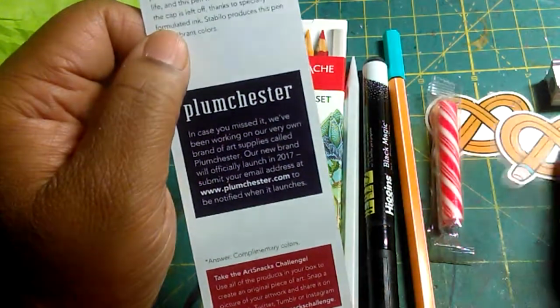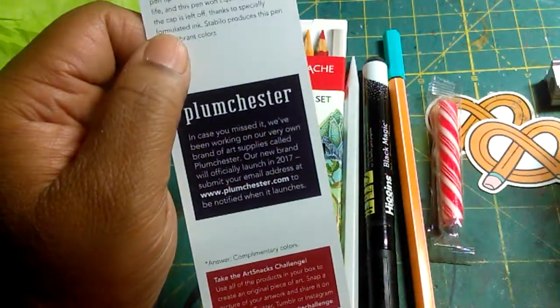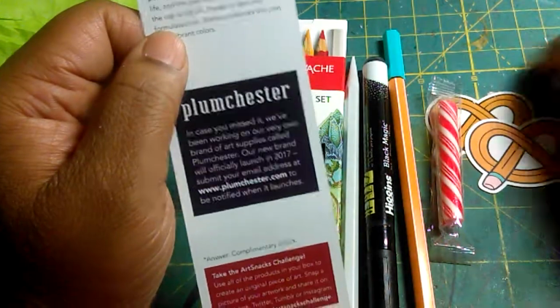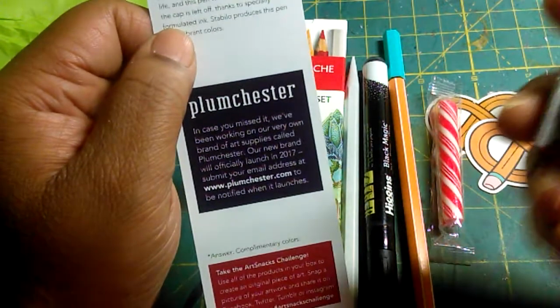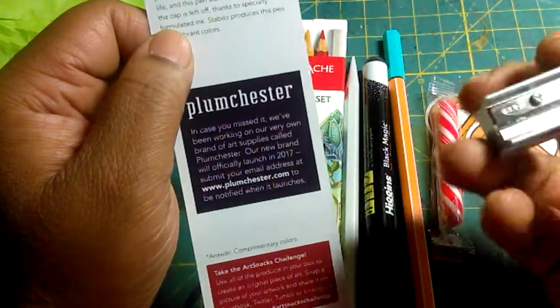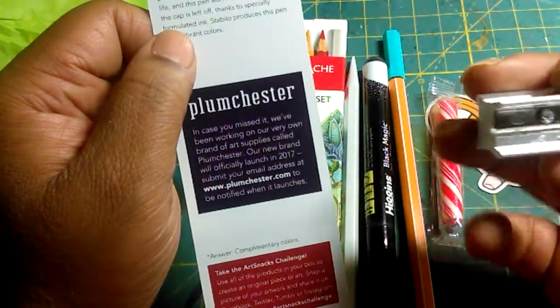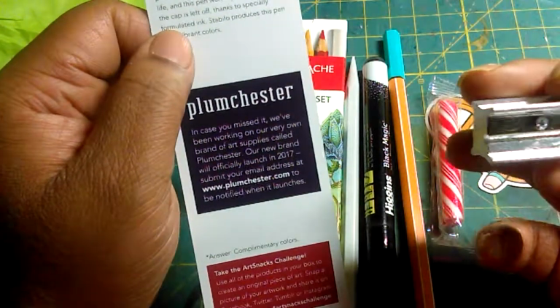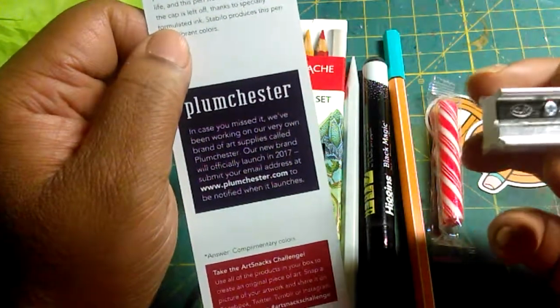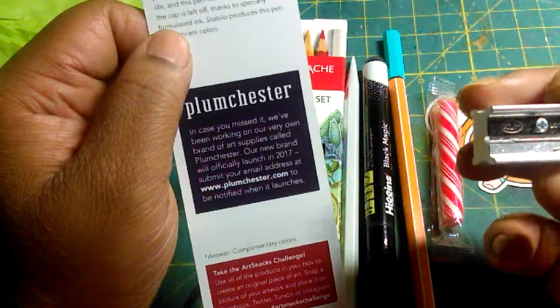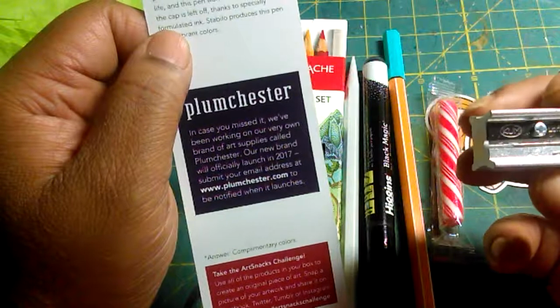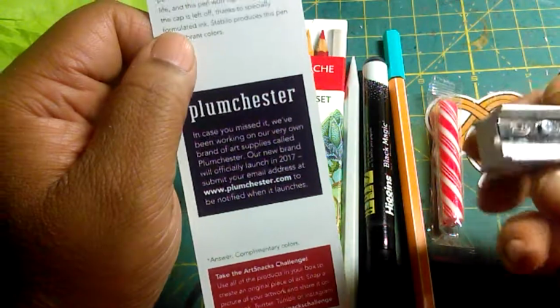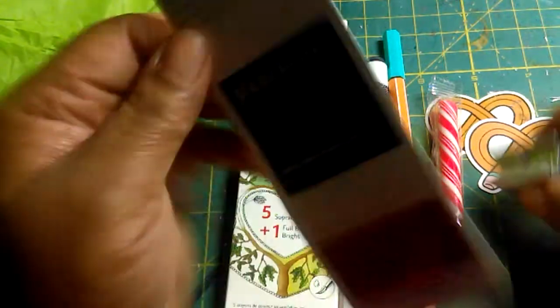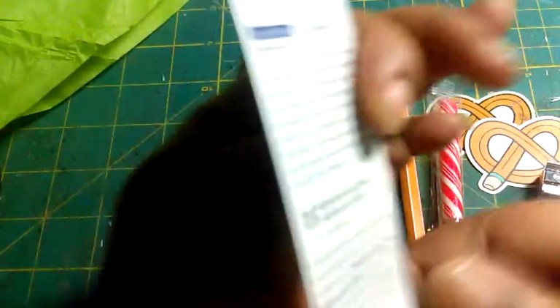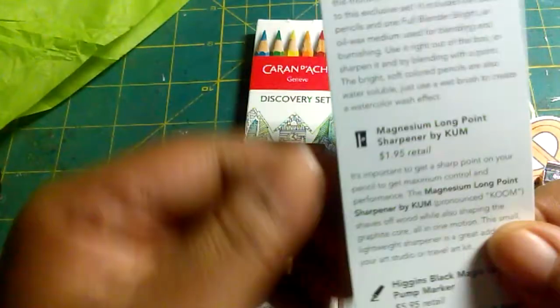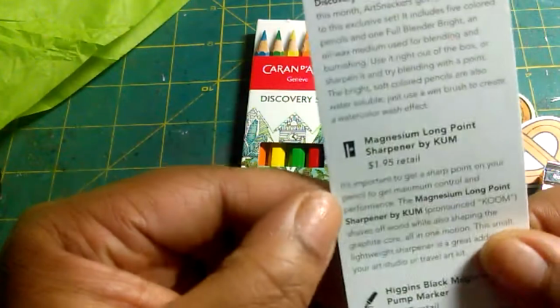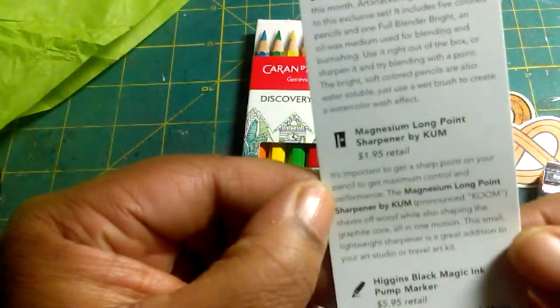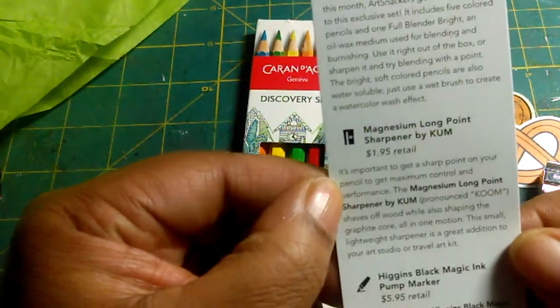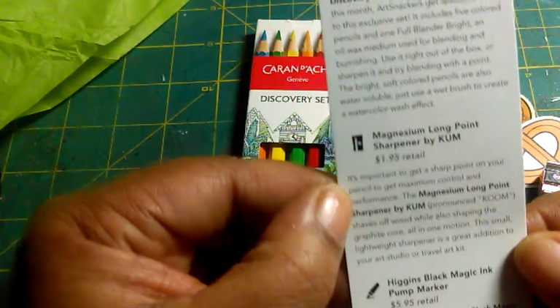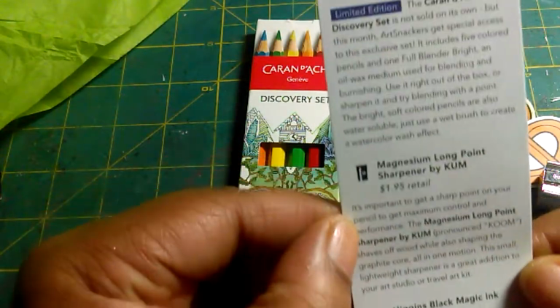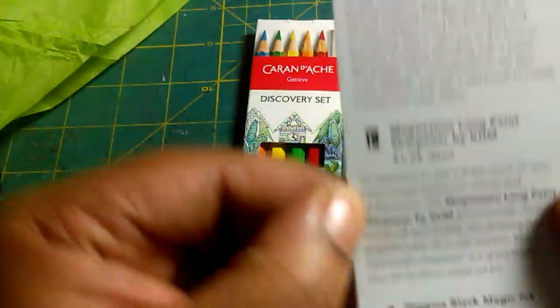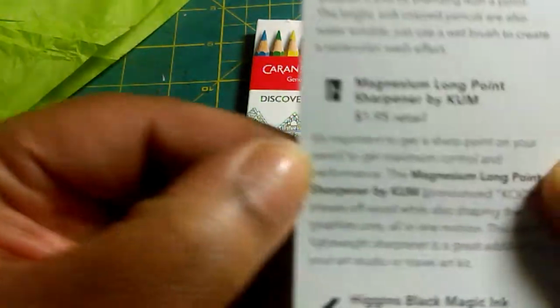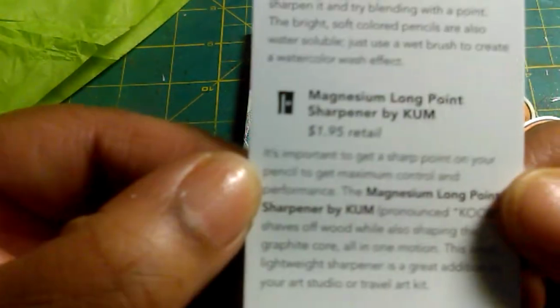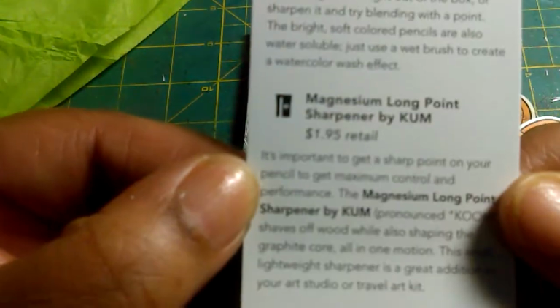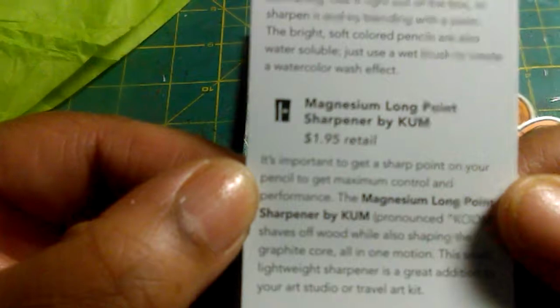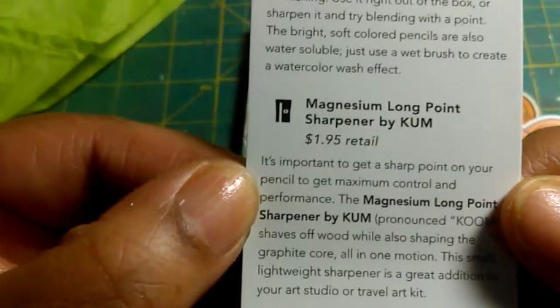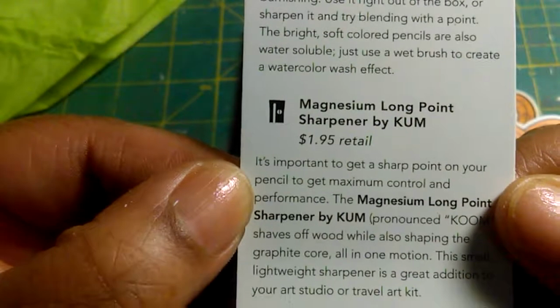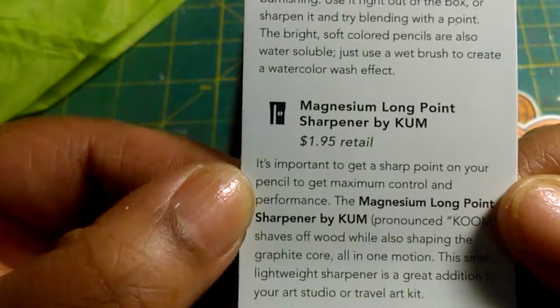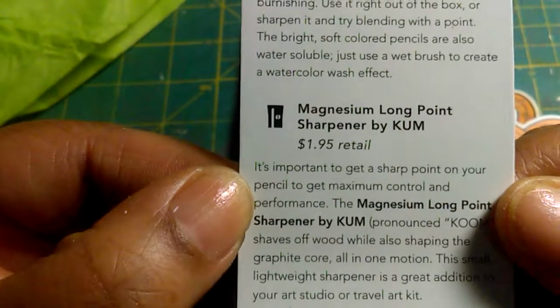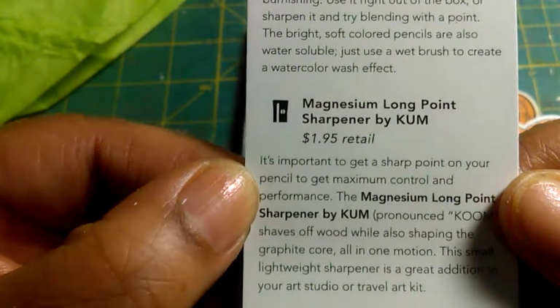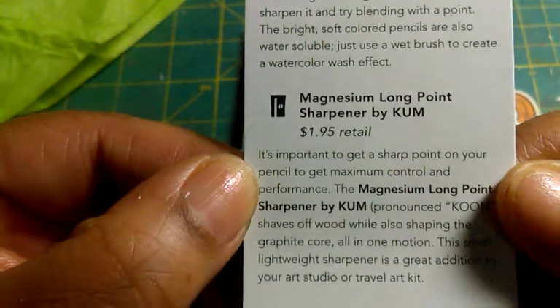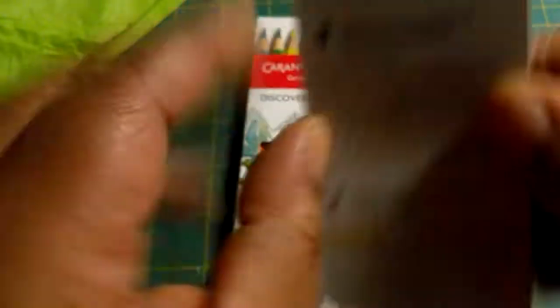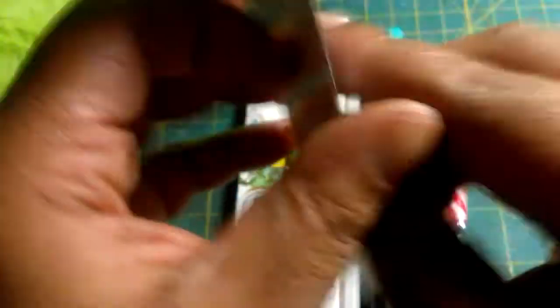Art Snacks also comes with a snack. And then this emblem. This one also came with a pencil sharpener, which is cool. Here it is — if you're interested, there you go, you can read it.